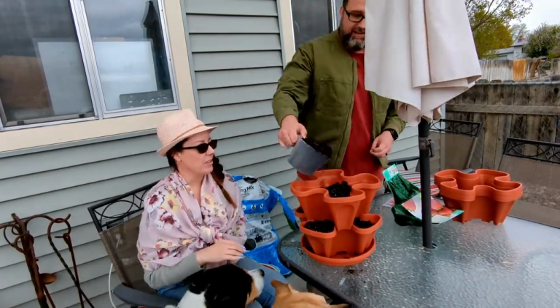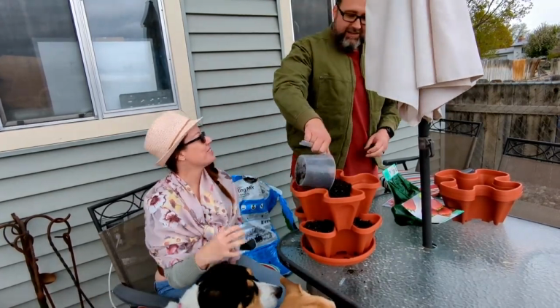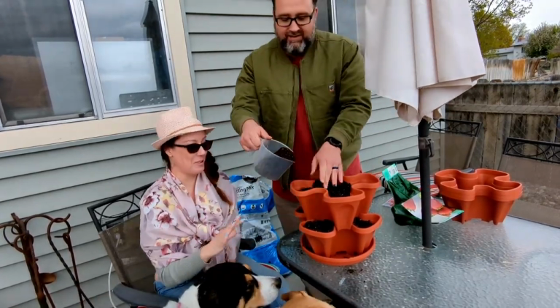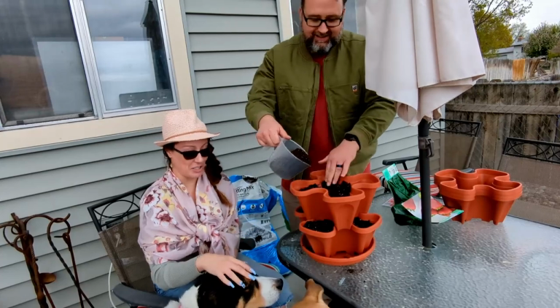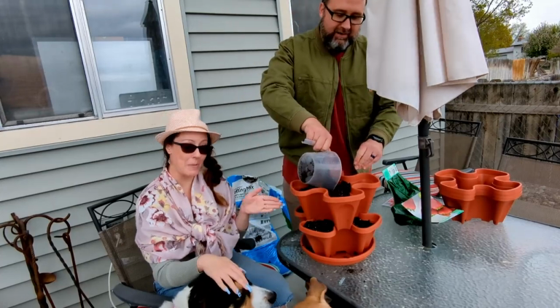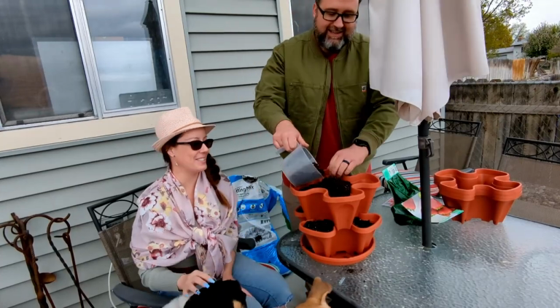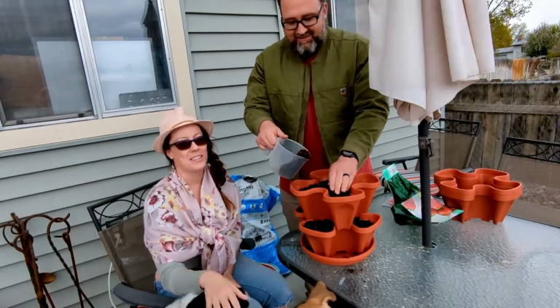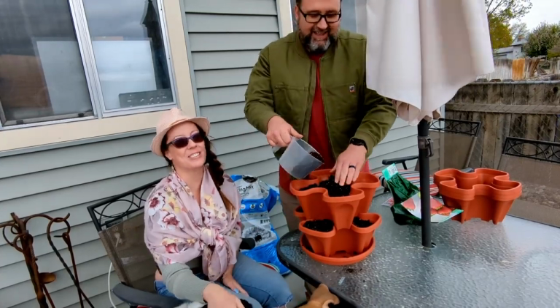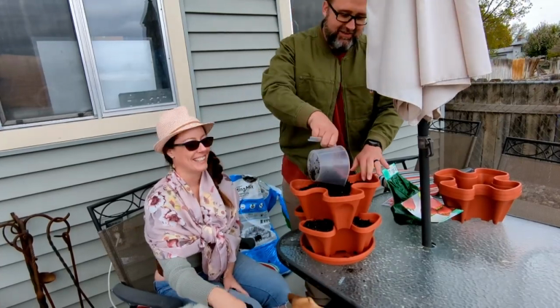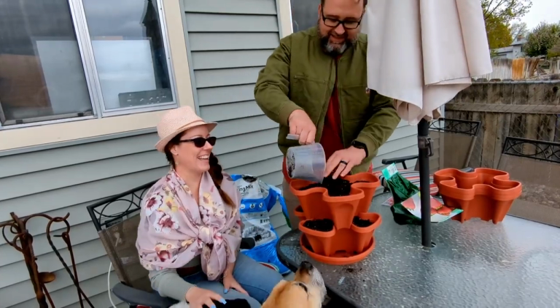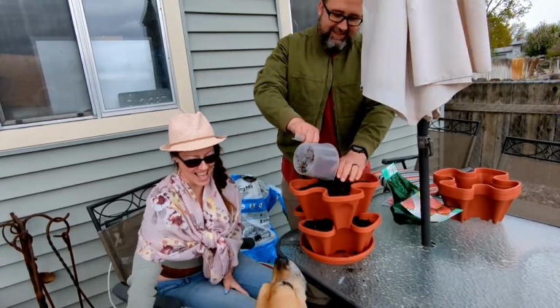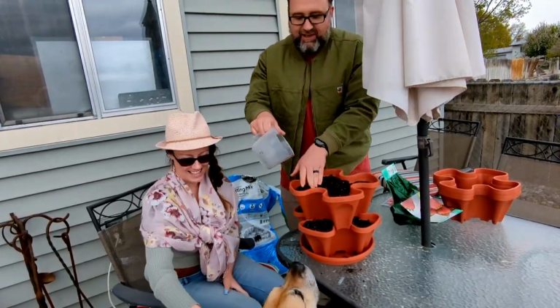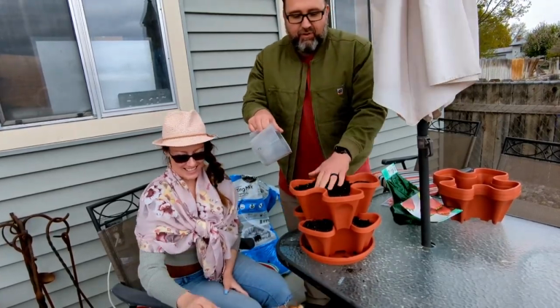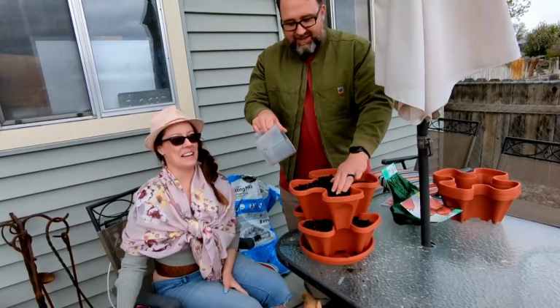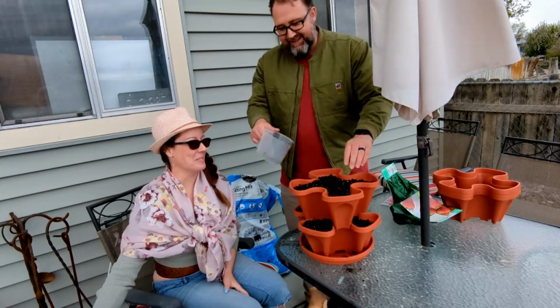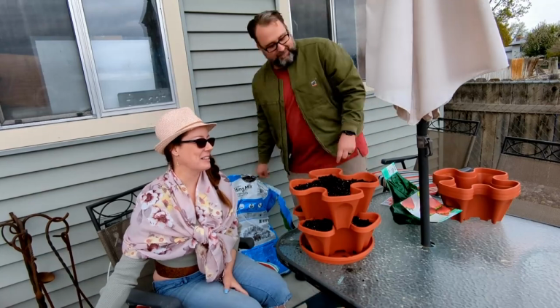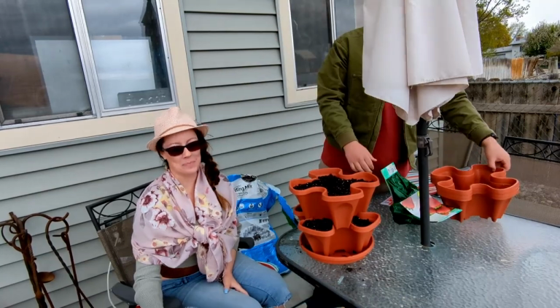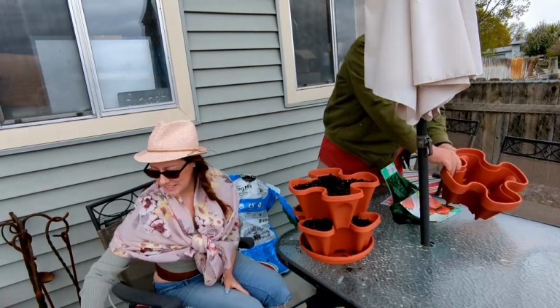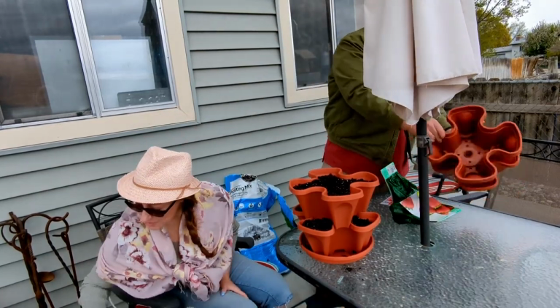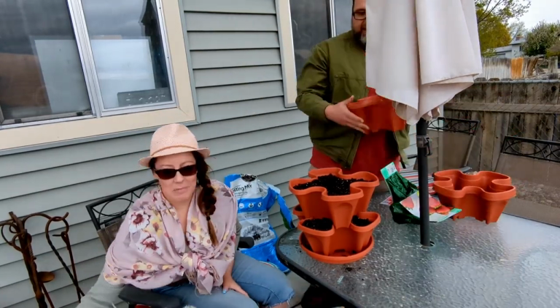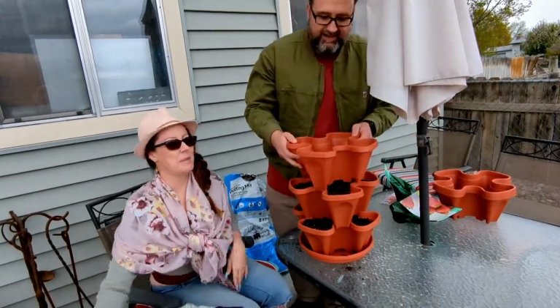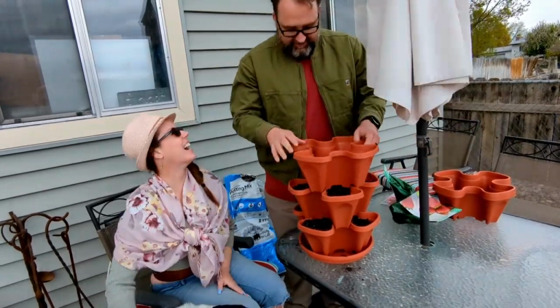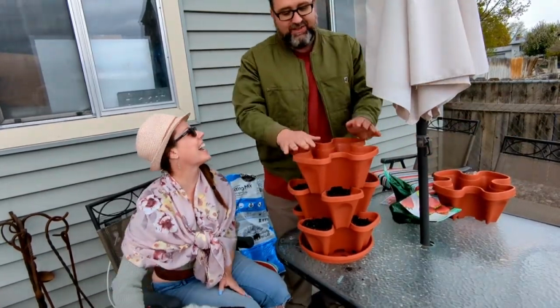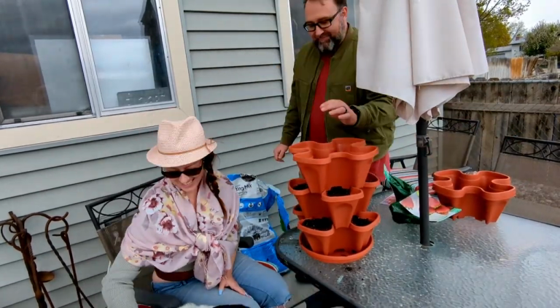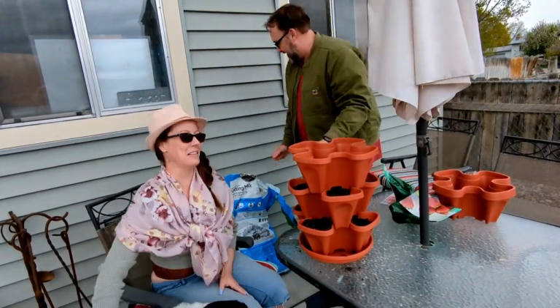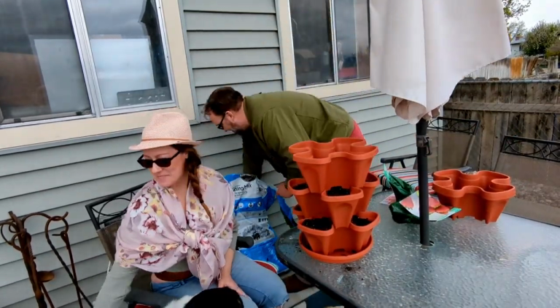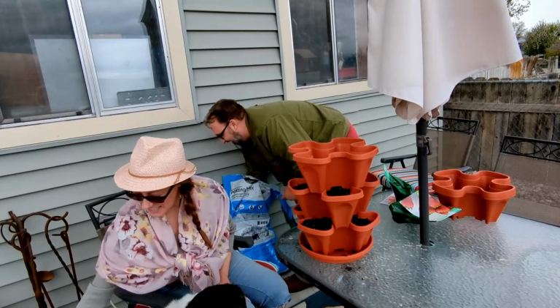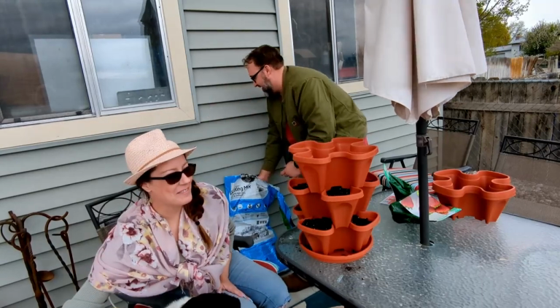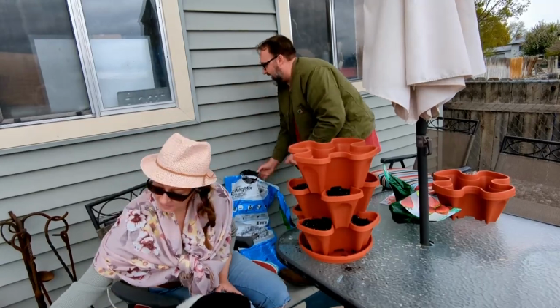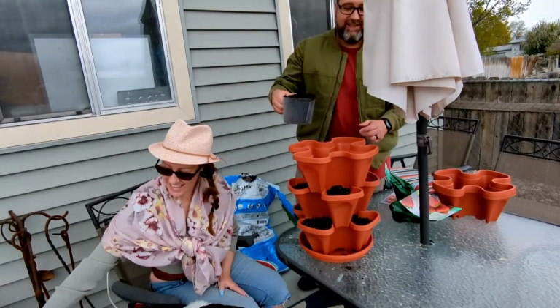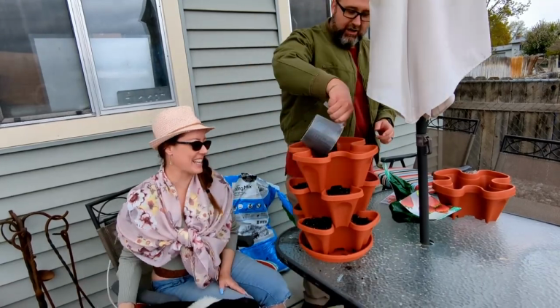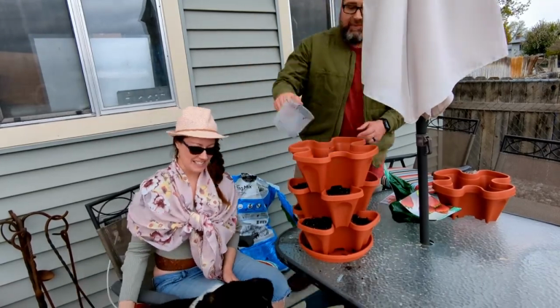This pot has a fair amount of drainage, and the style relies on it to let all levels of the pot get watered. So I don't really think you need to add rocks to help improve drainage, but you can if you'd like.